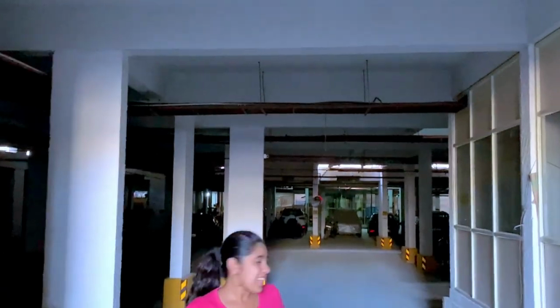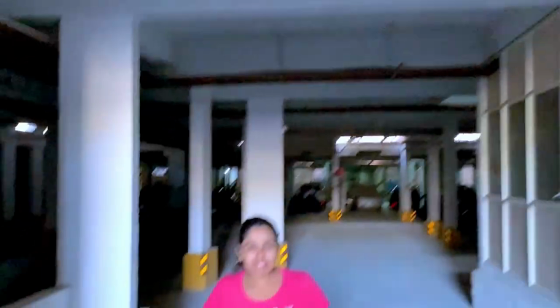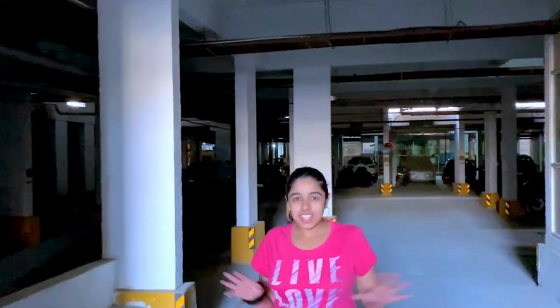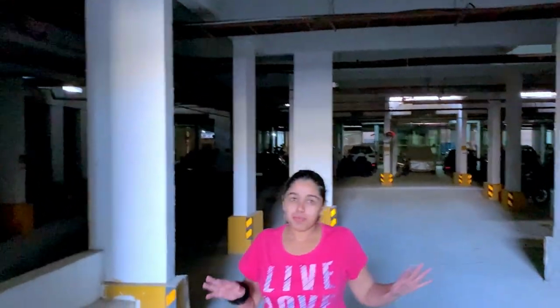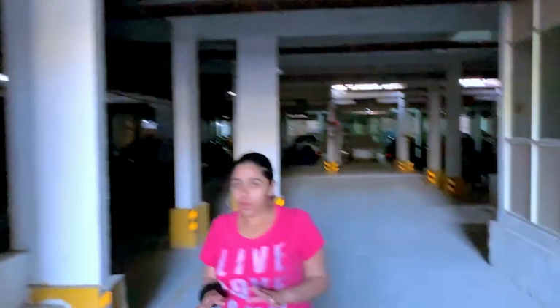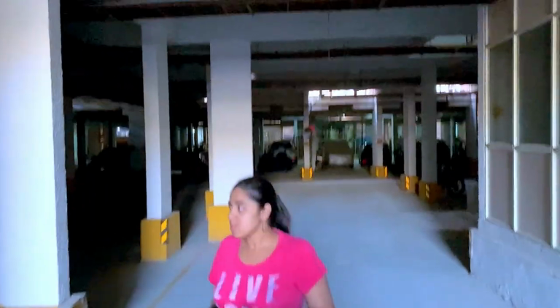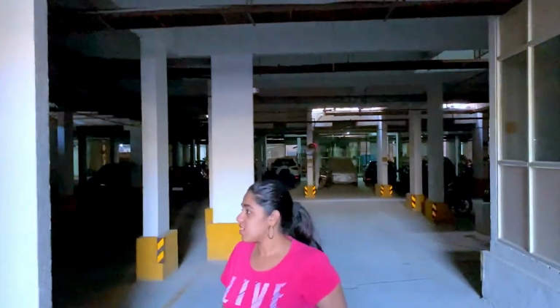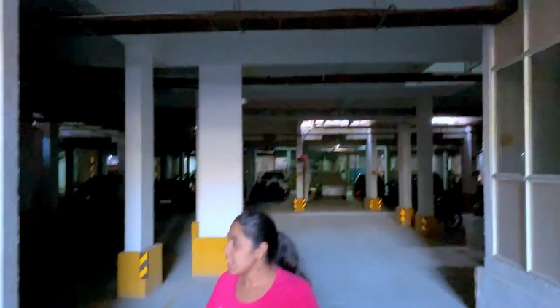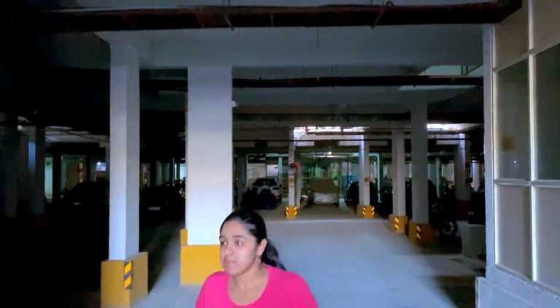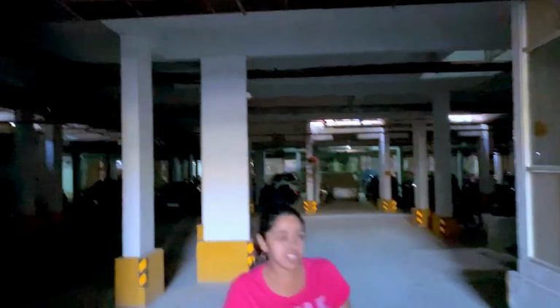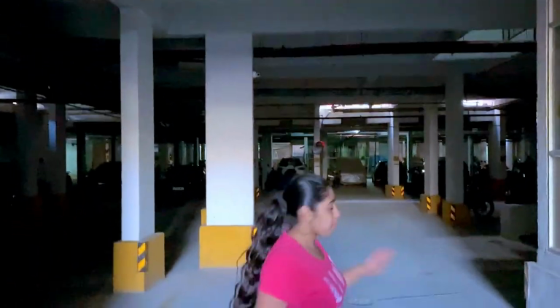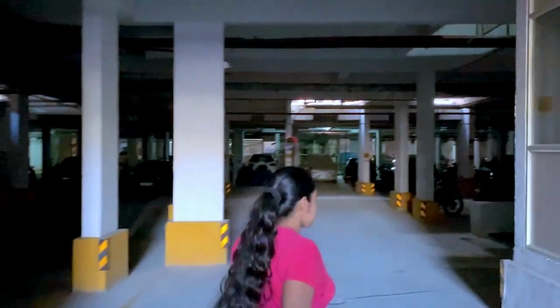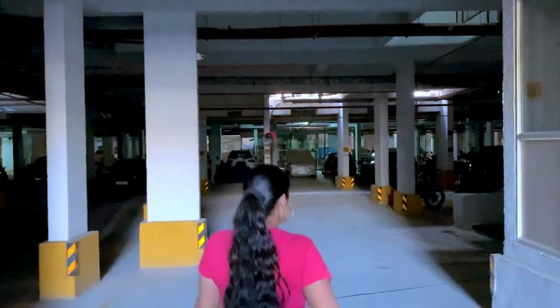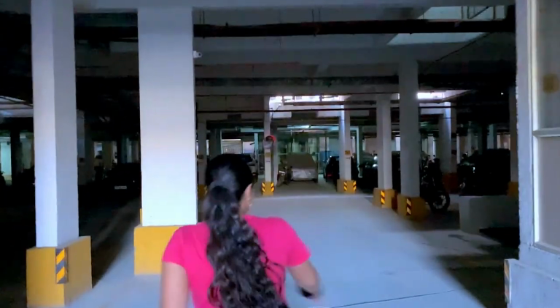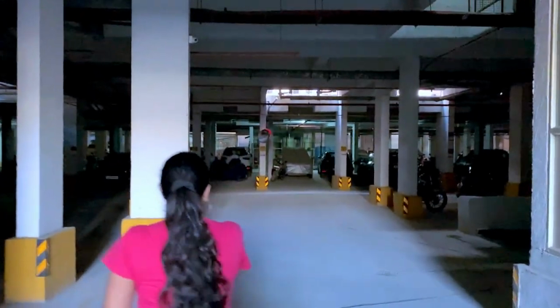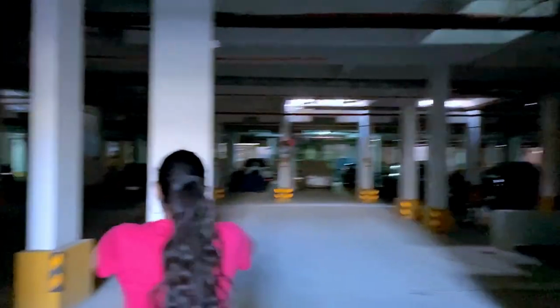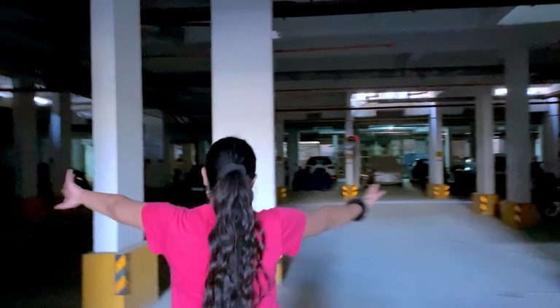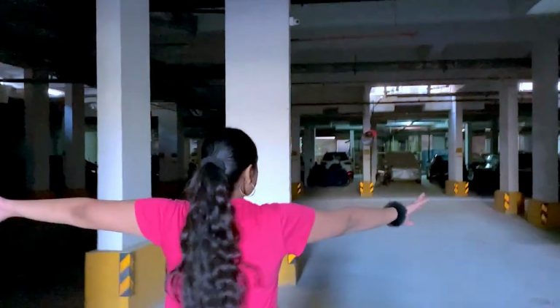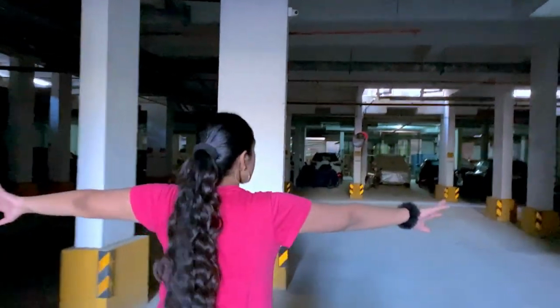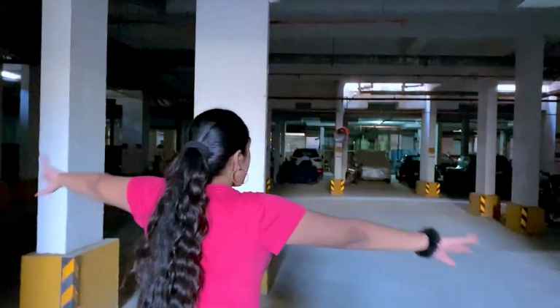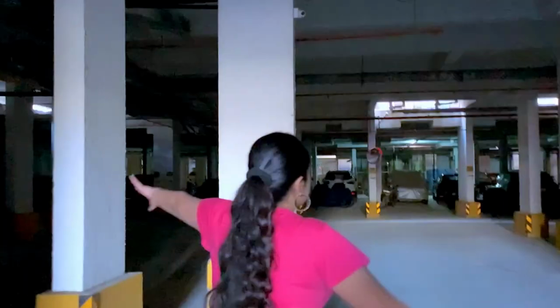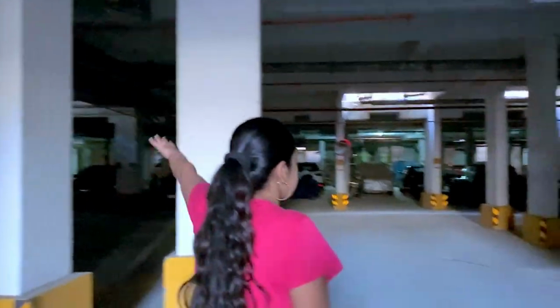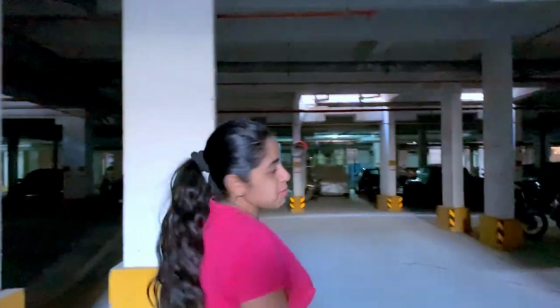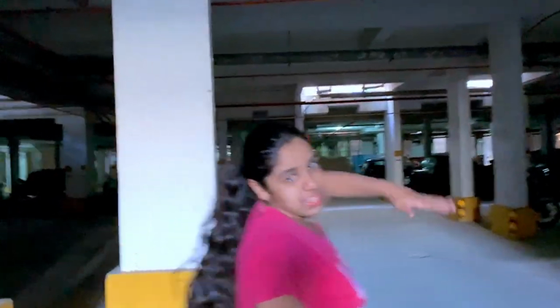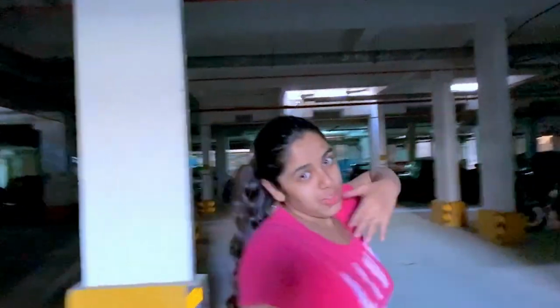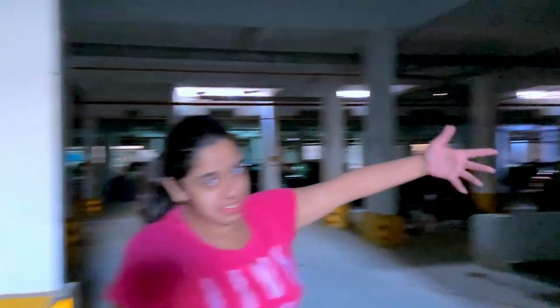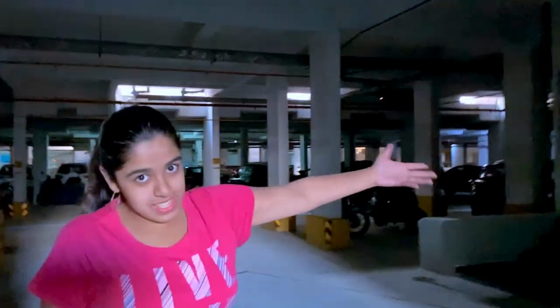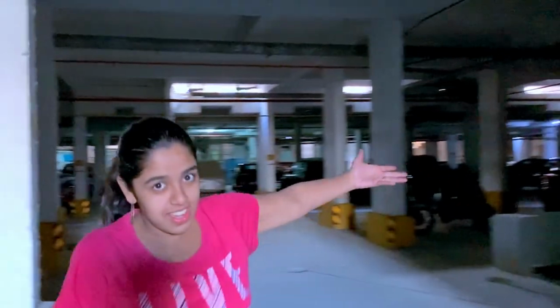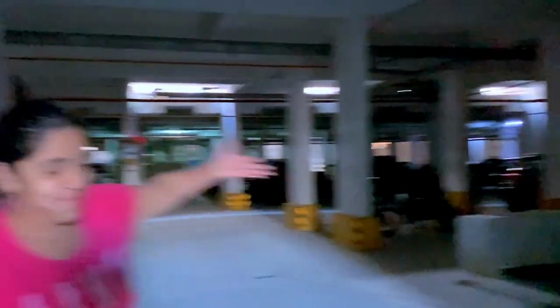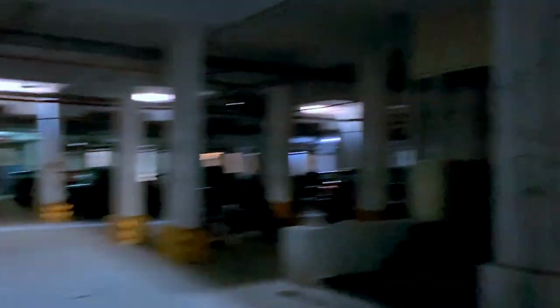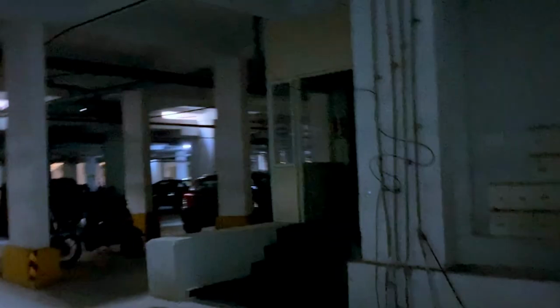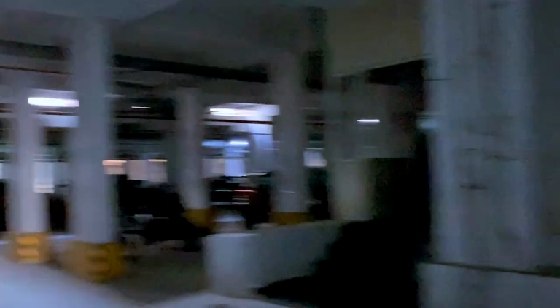So this is our parking lot. In the evening they'll probably switch on the lights. It's quite huge and there's space for everyone's cars and bikes.